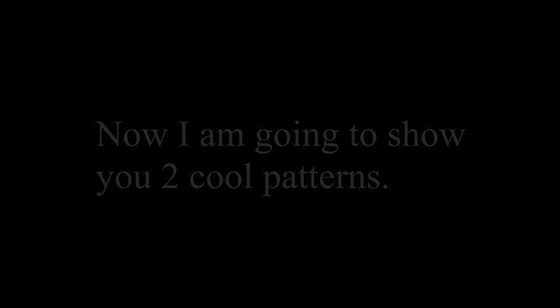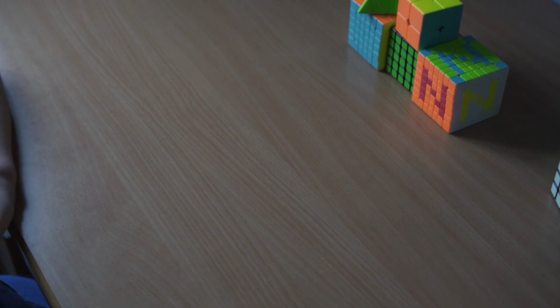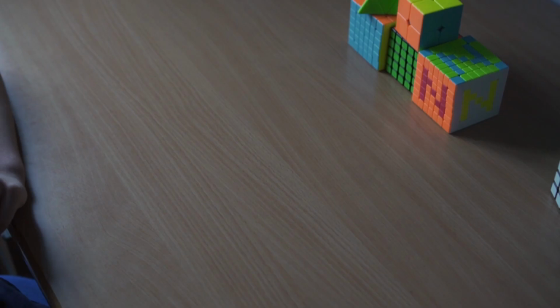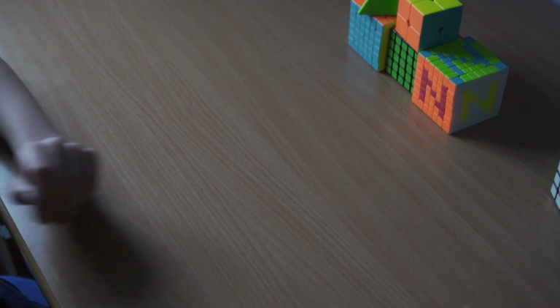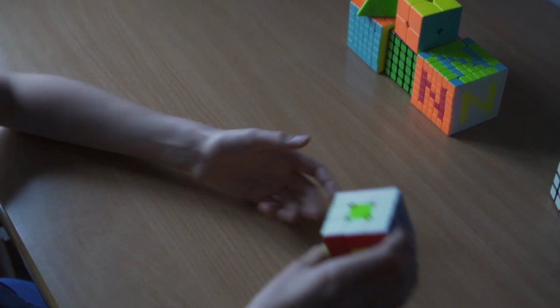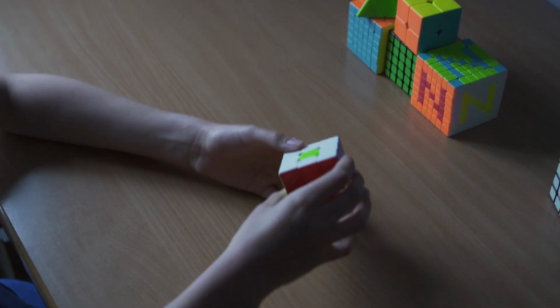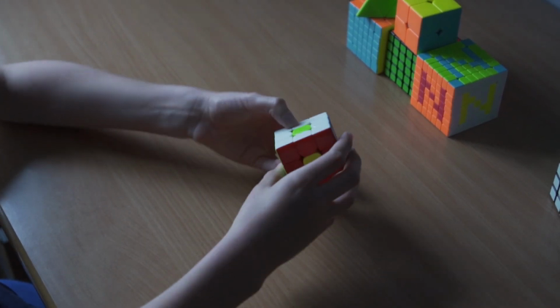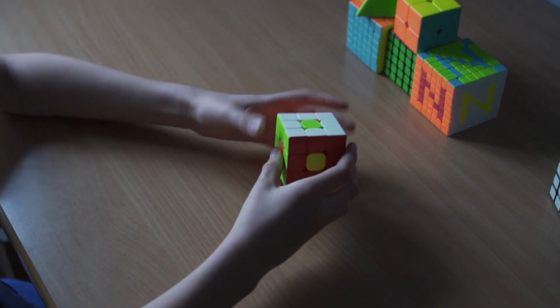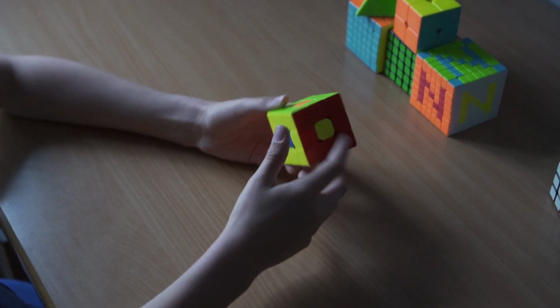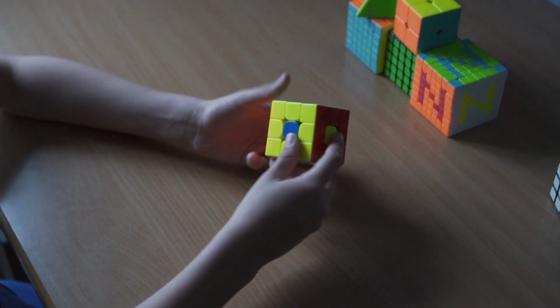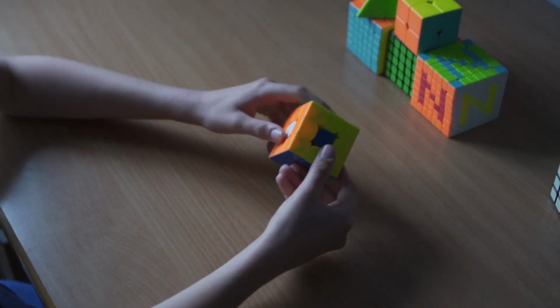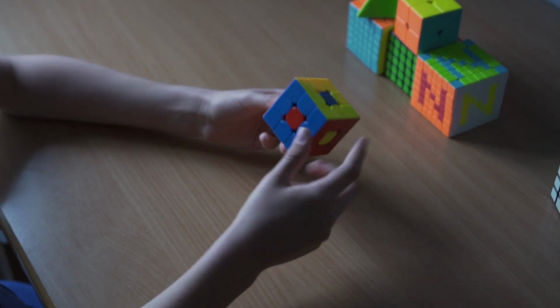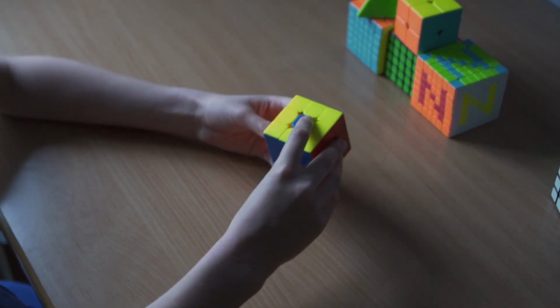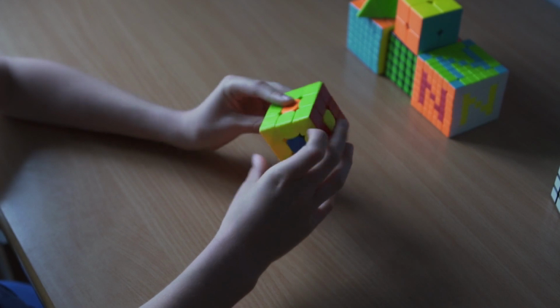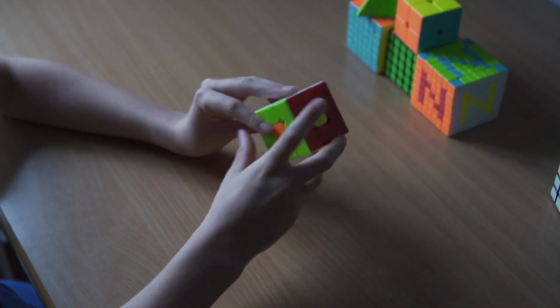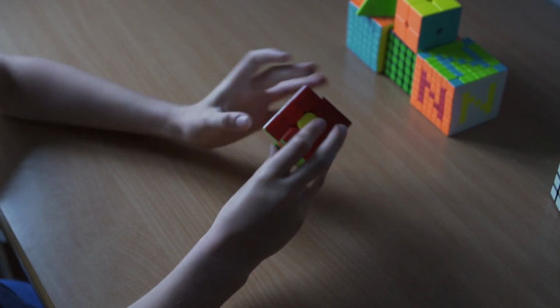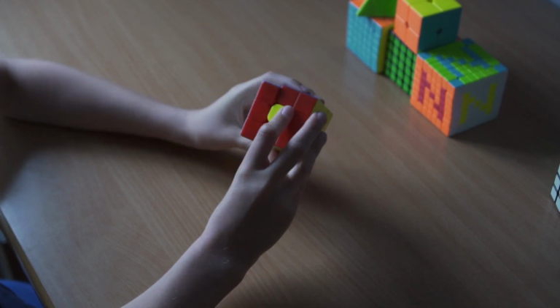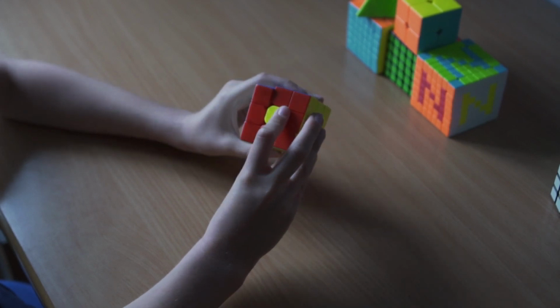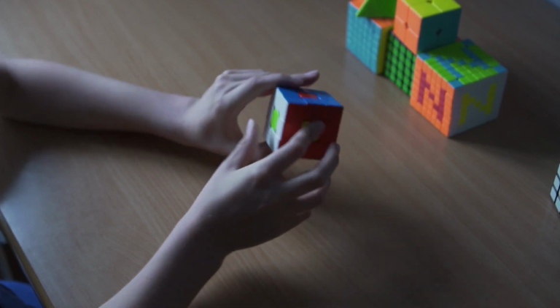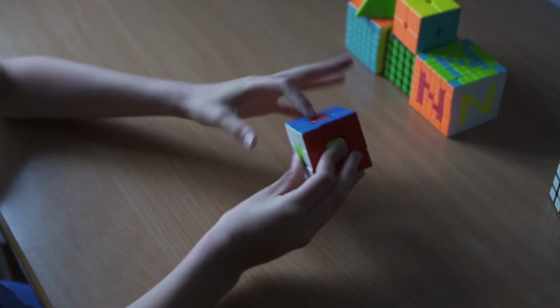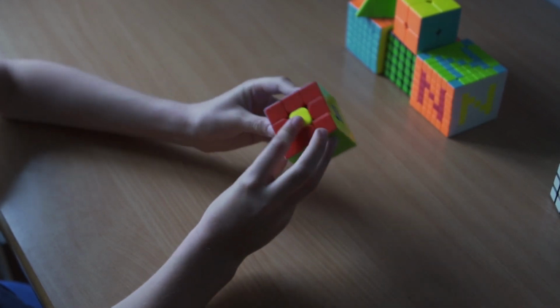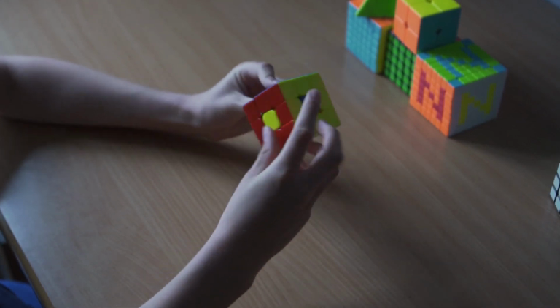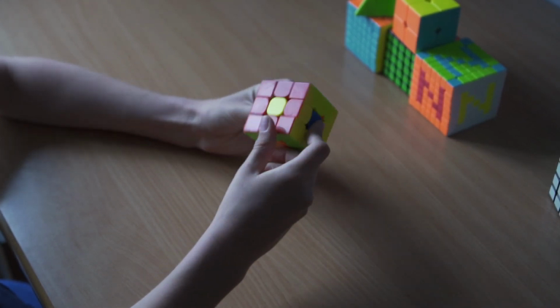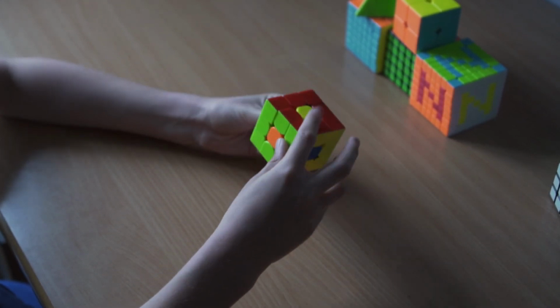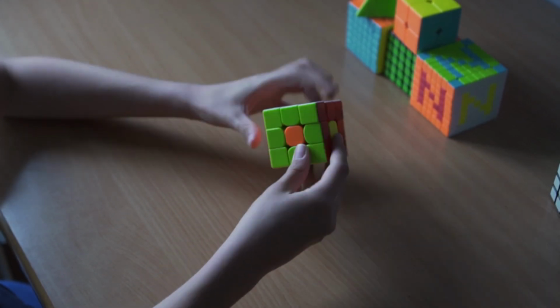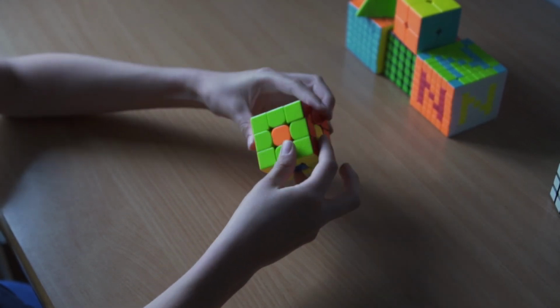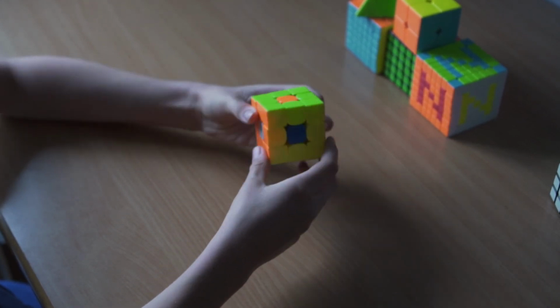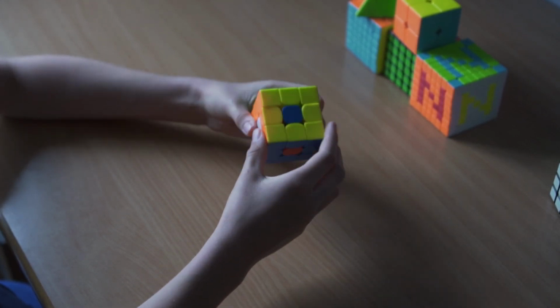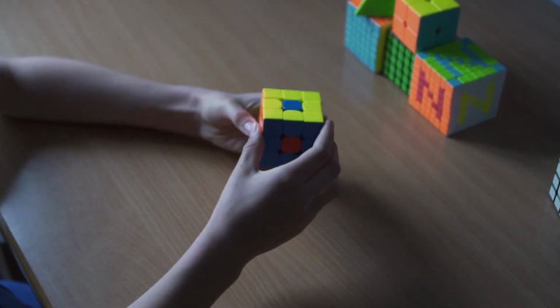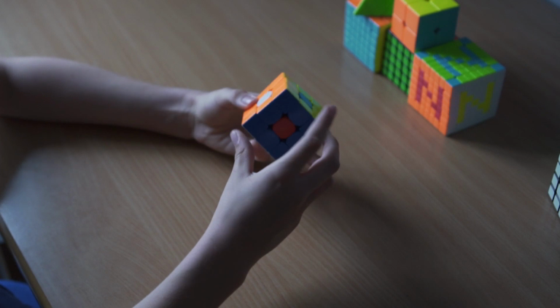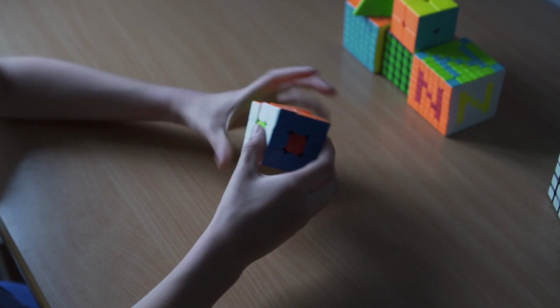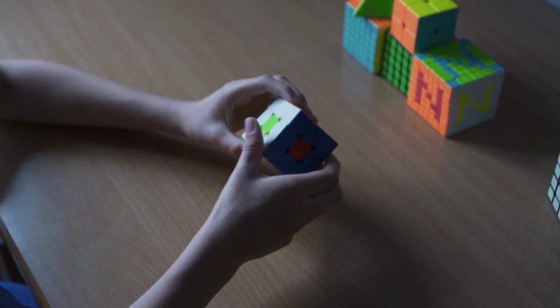The first pattern I'm going to show you is this pattern. It's where all the middle pieces are swapped and it looks like loads of eyes.